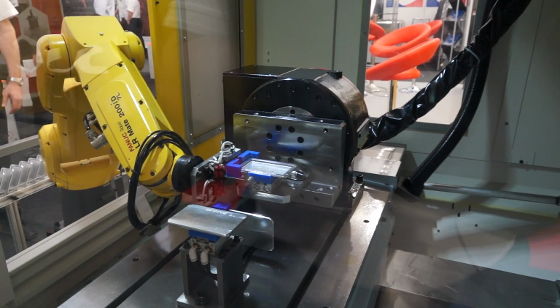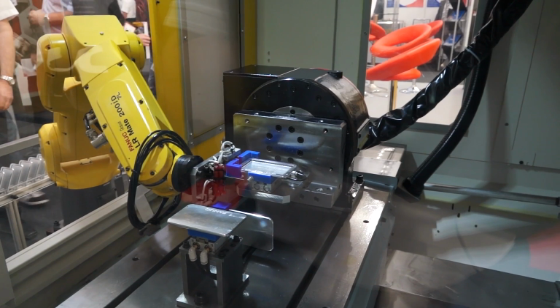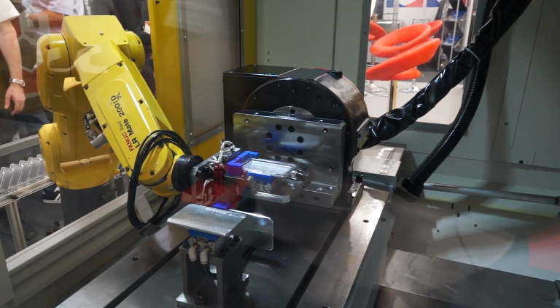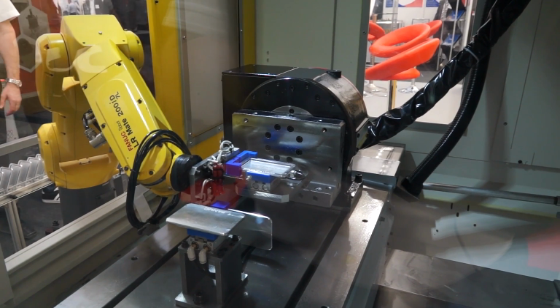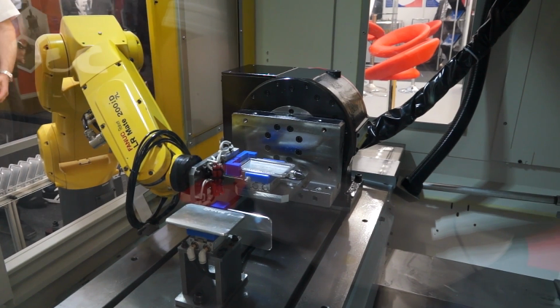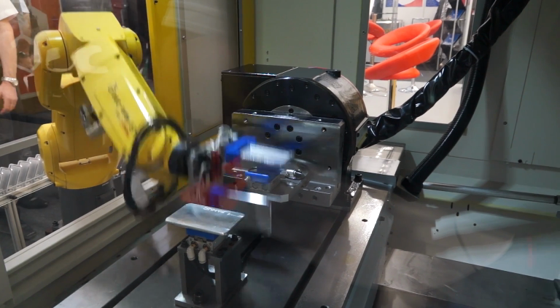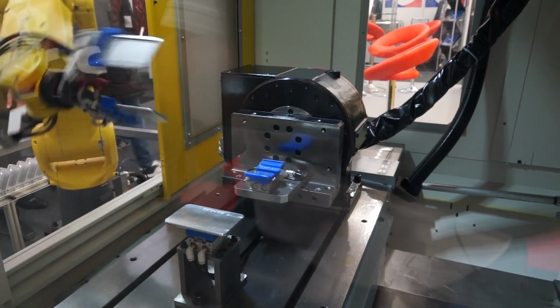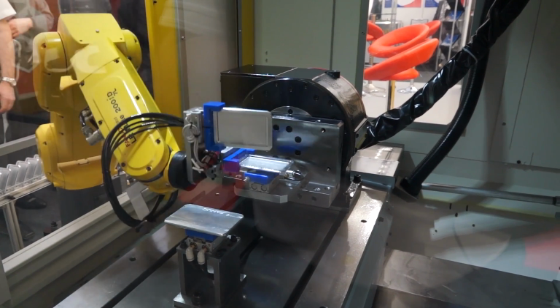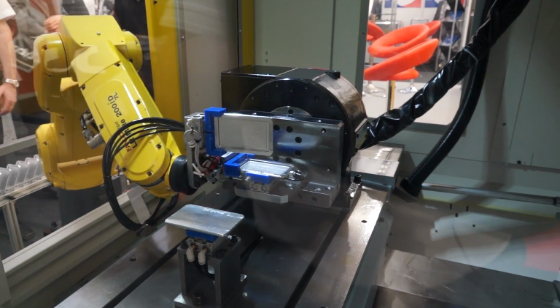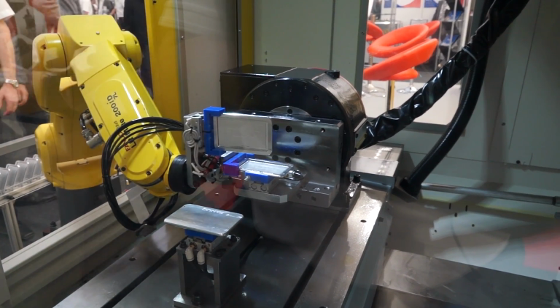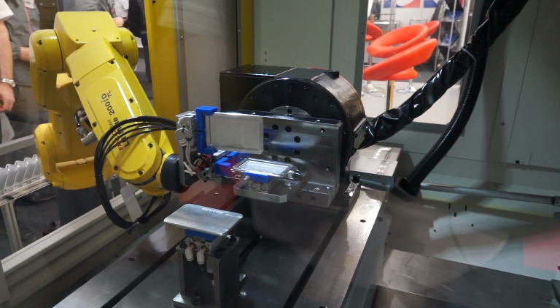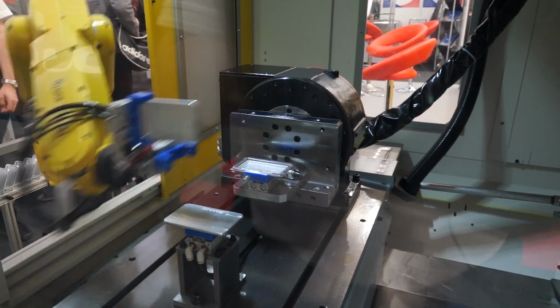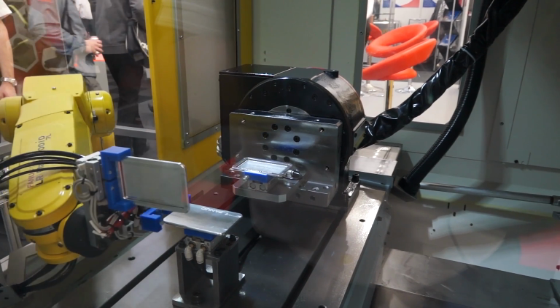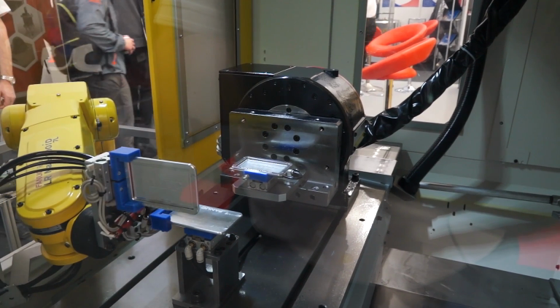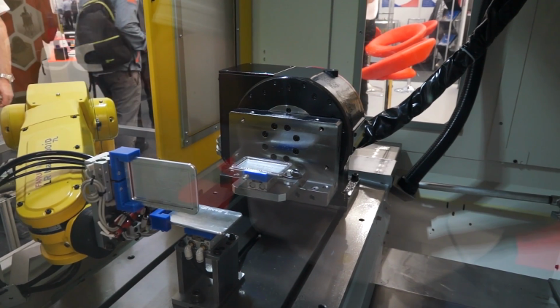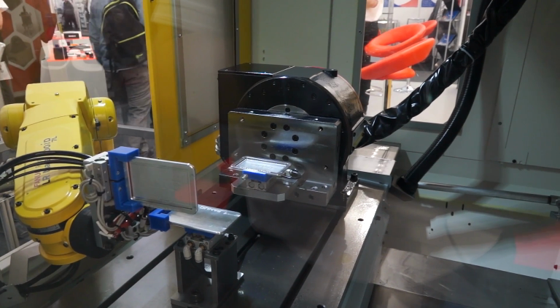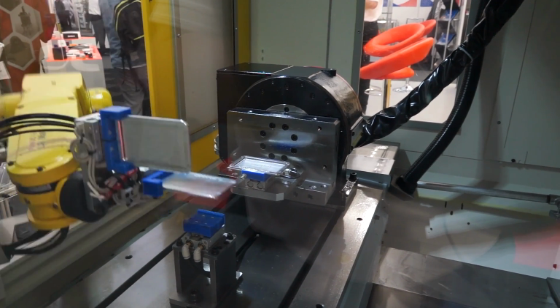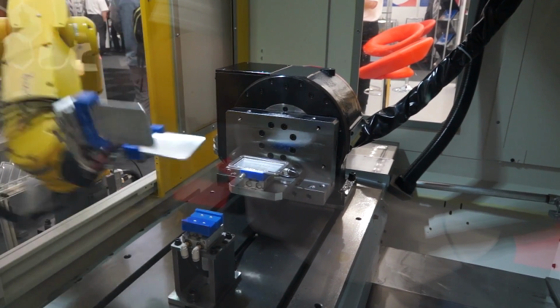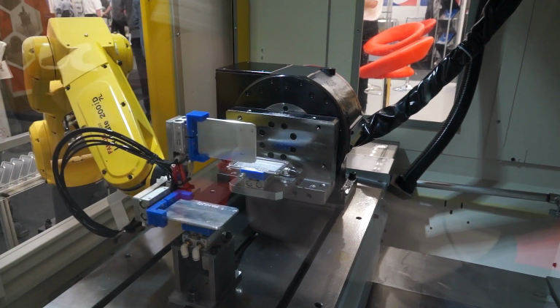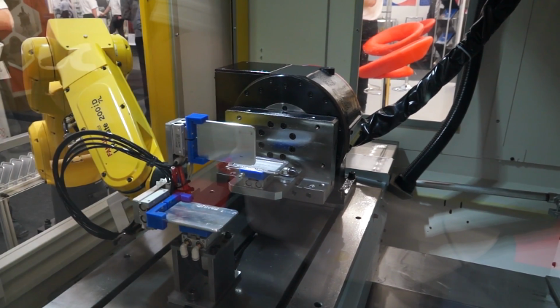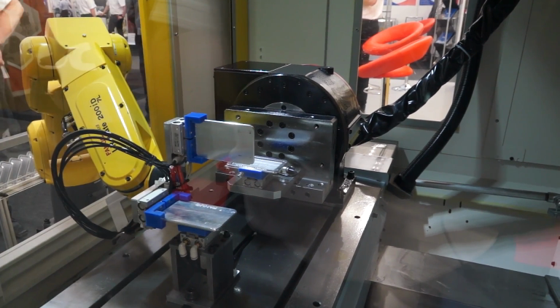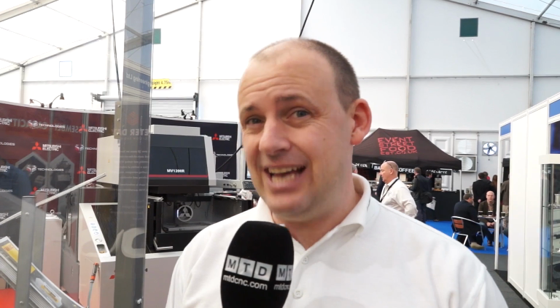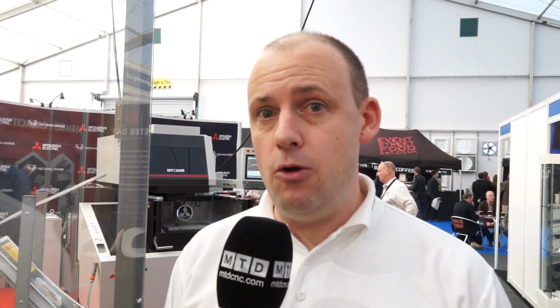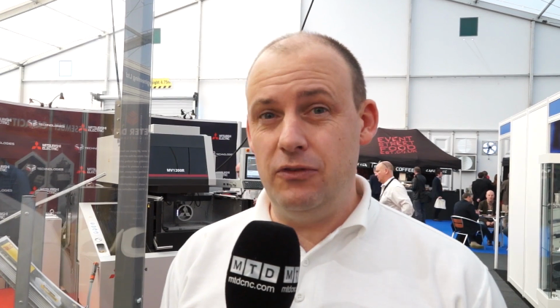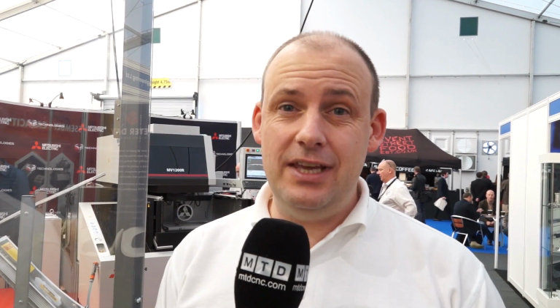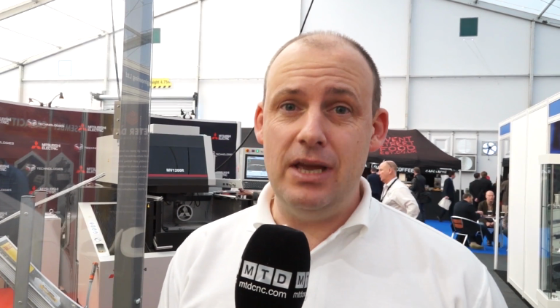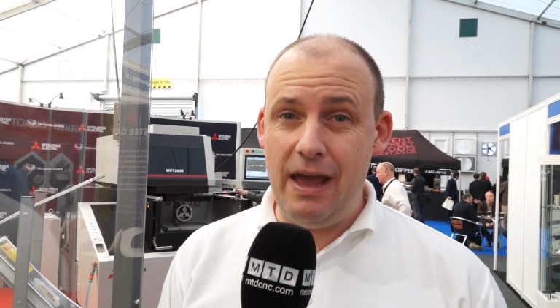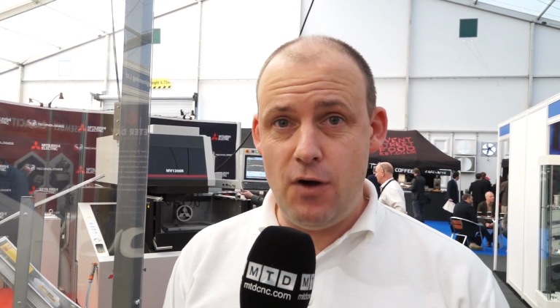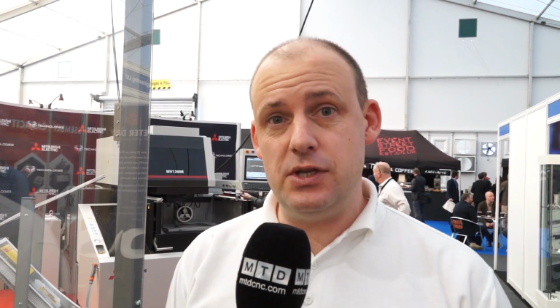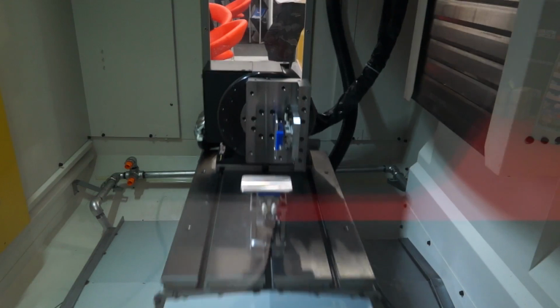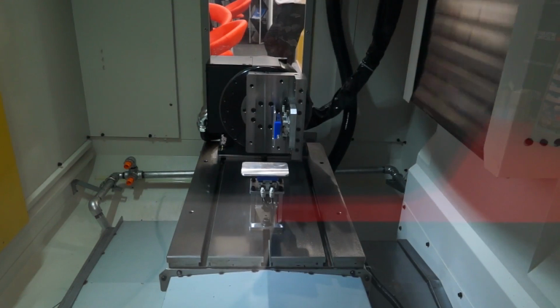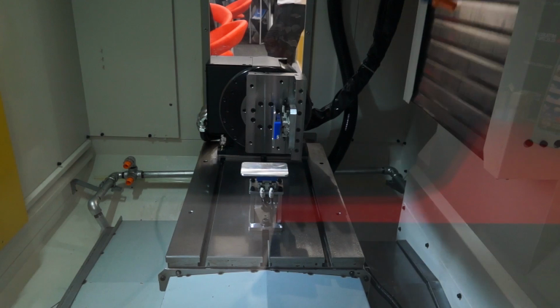The robot knows exactly where the machine door is in its opening process, which means it can be closer to the door as it opens, which again means you get faster cycle times.